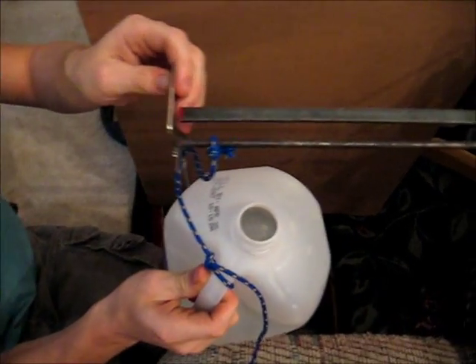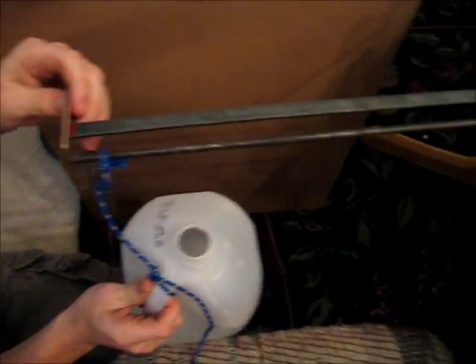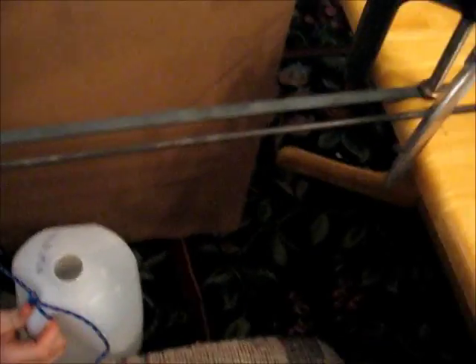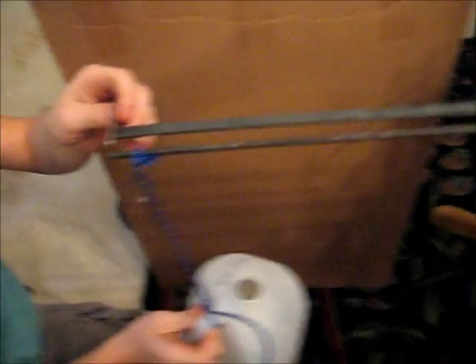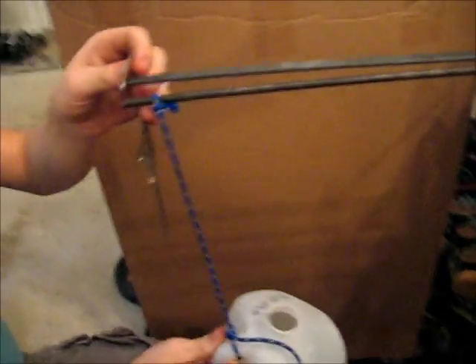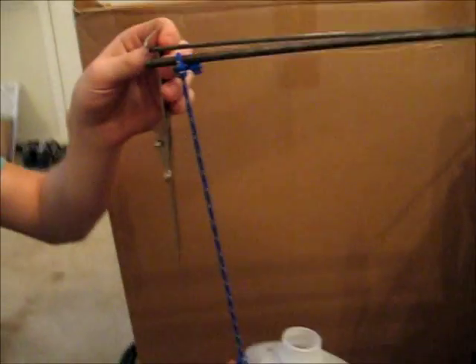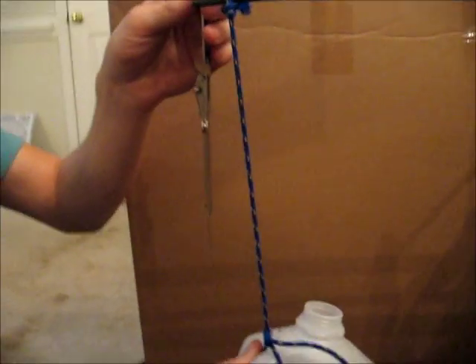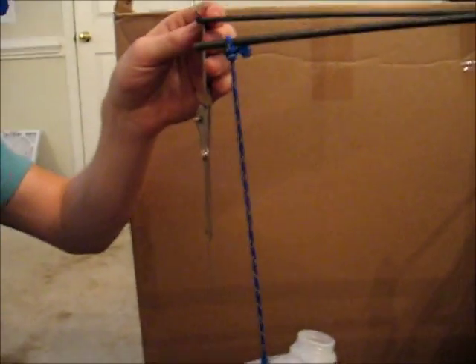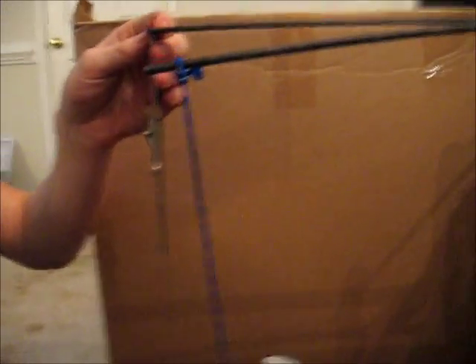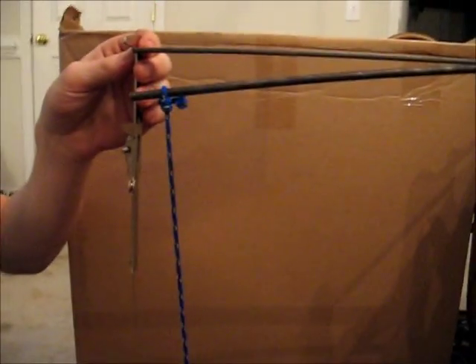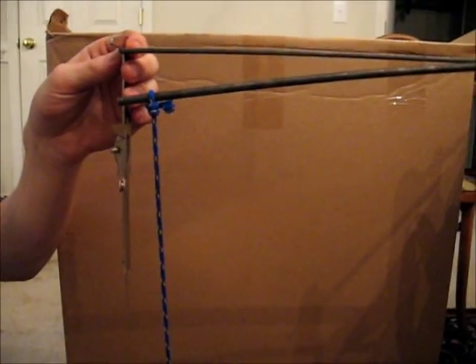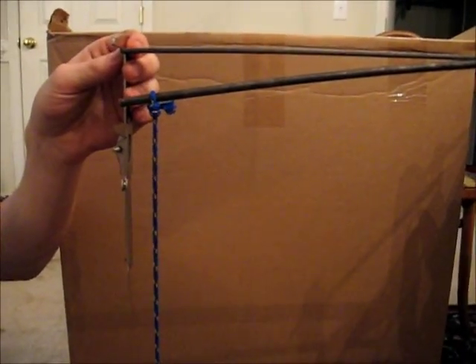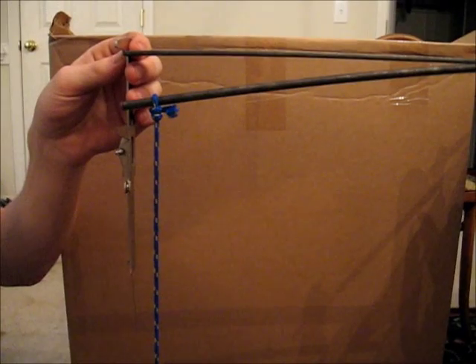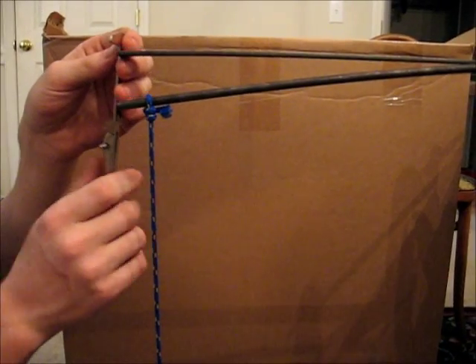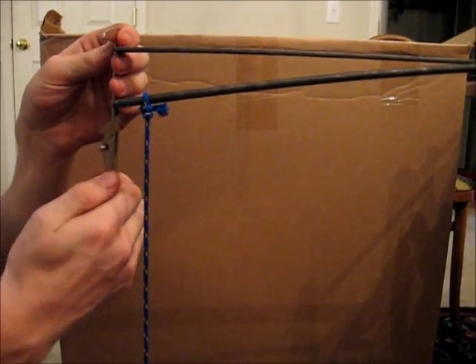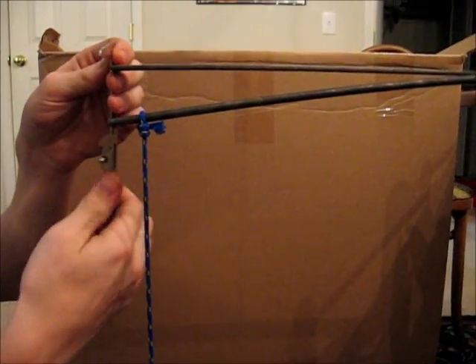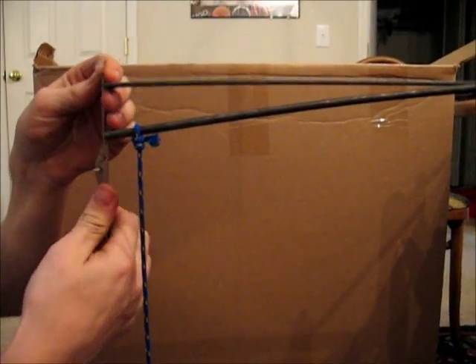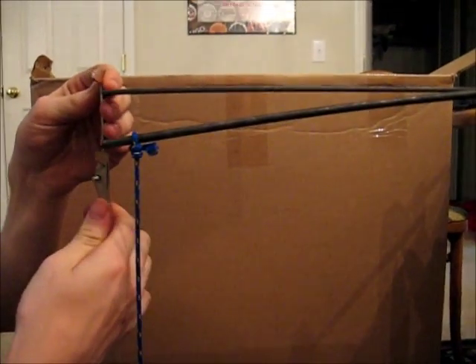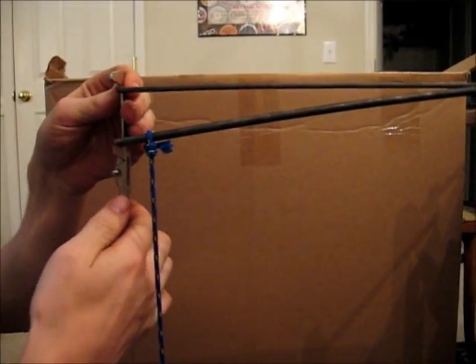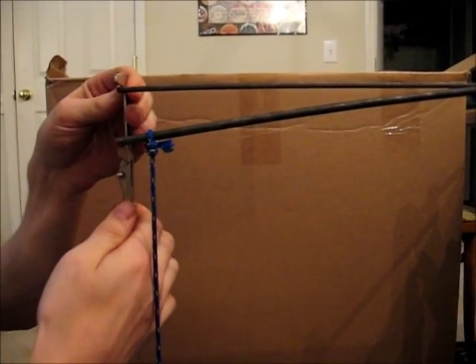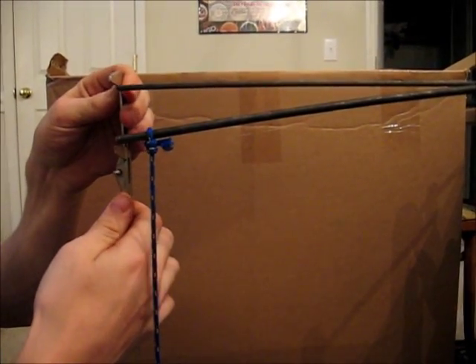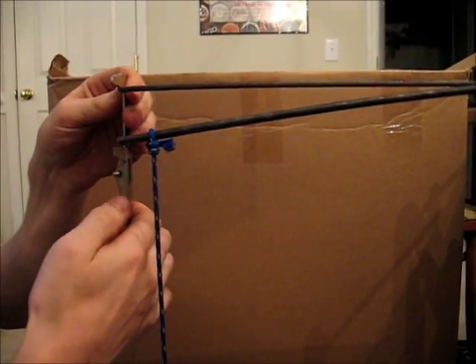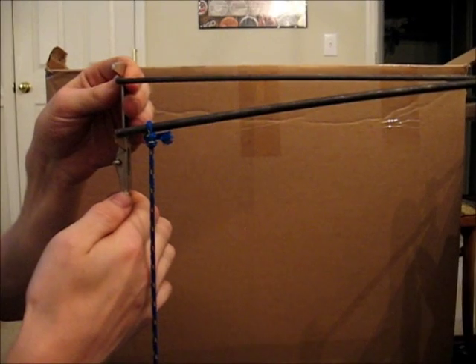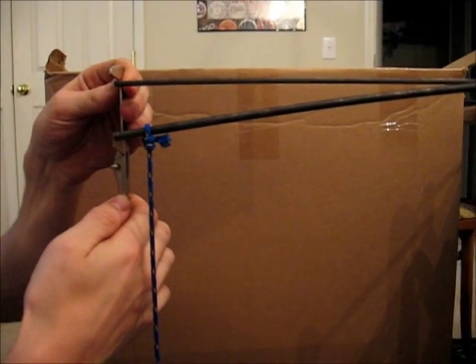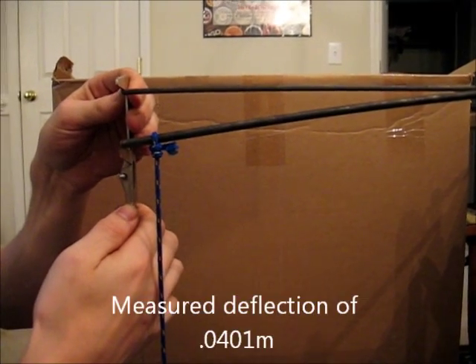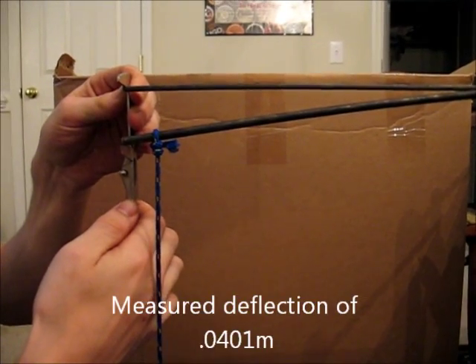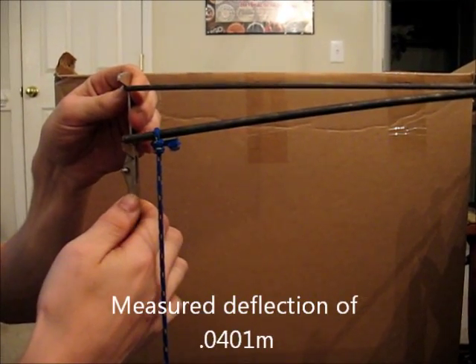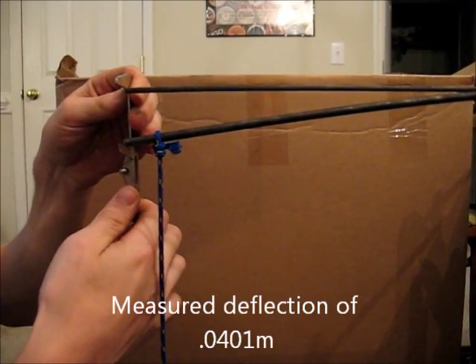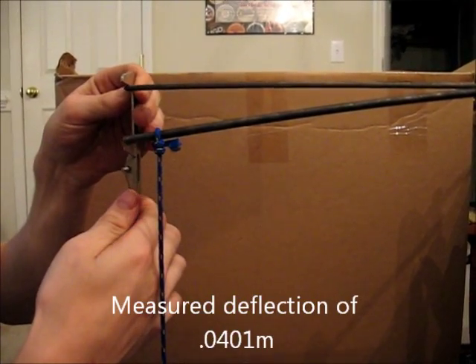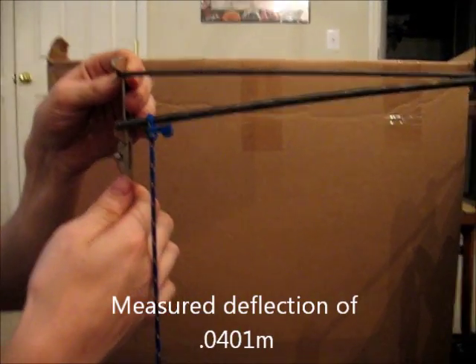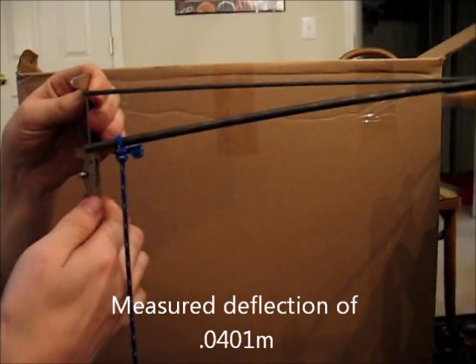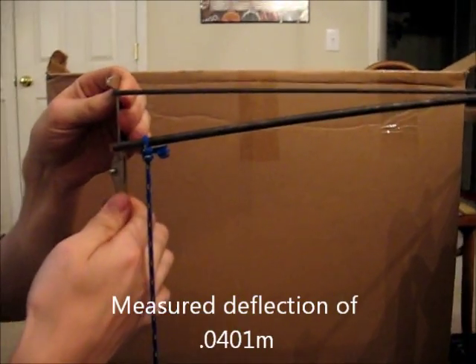Here's the second kind of bar that we're measuring. We switched from a rectangular cross-section to a circular cross-section, just to compare our results. This is the 2.5 kilograms load.